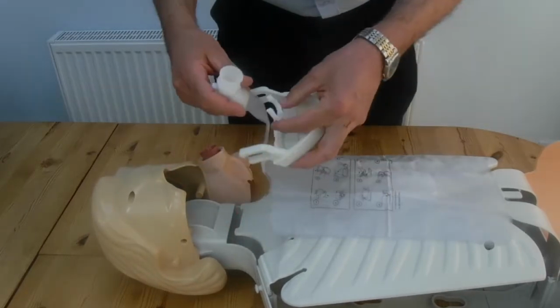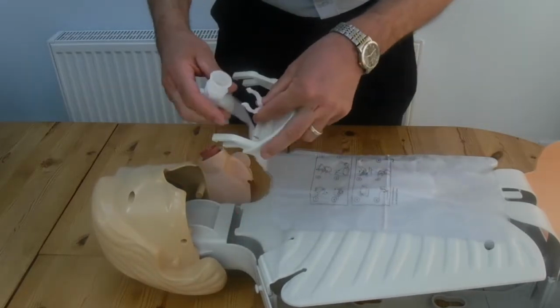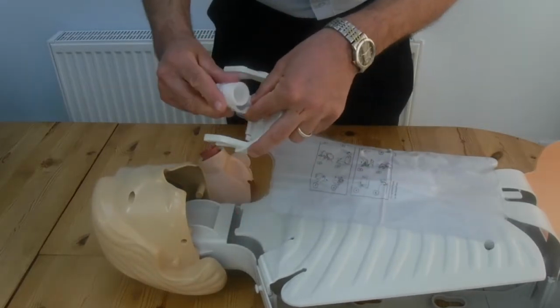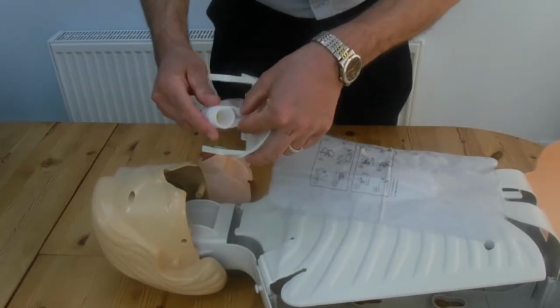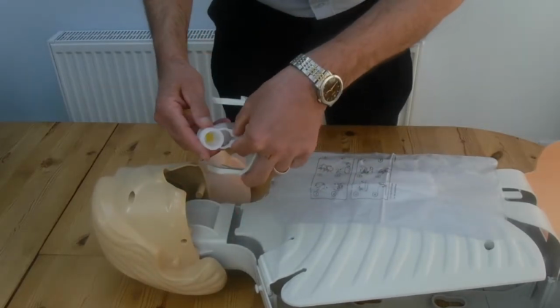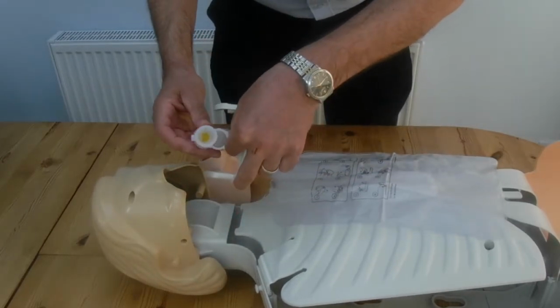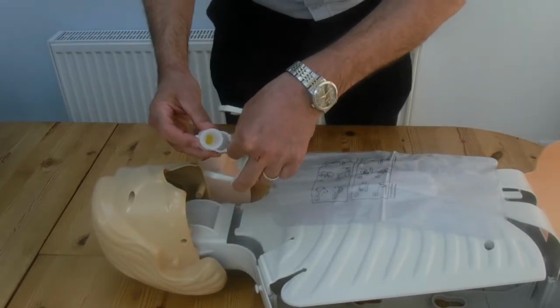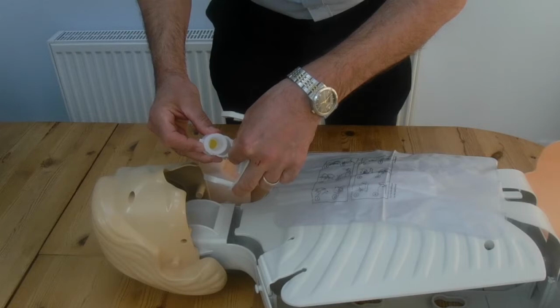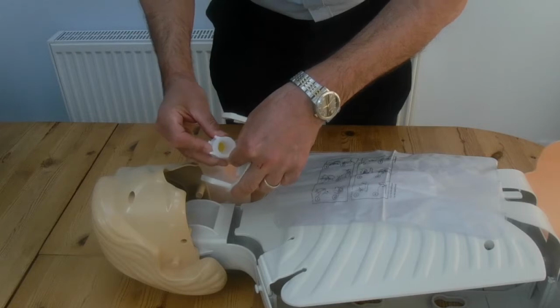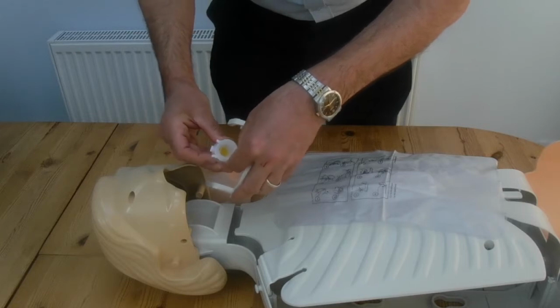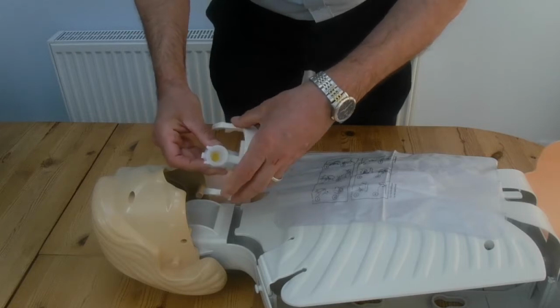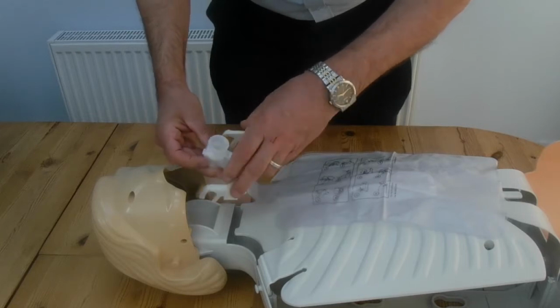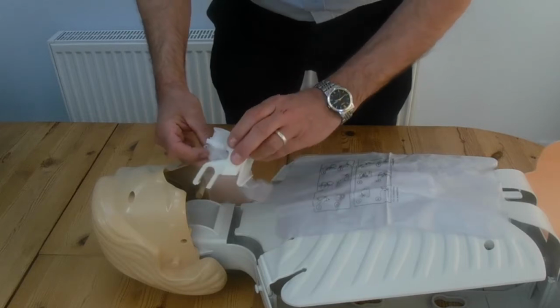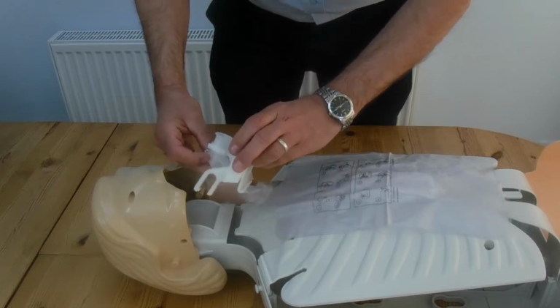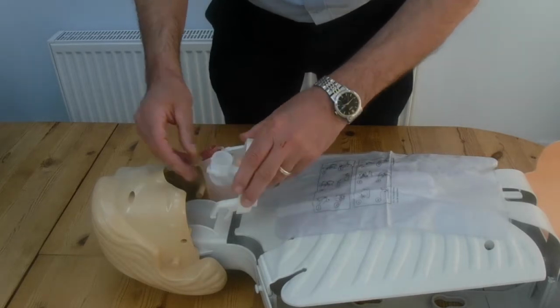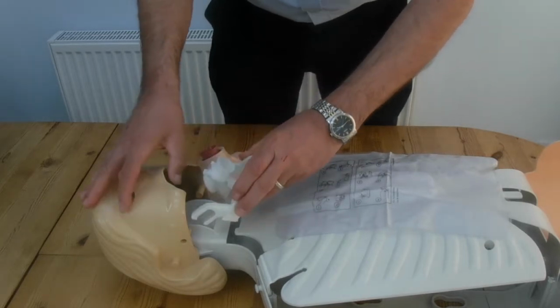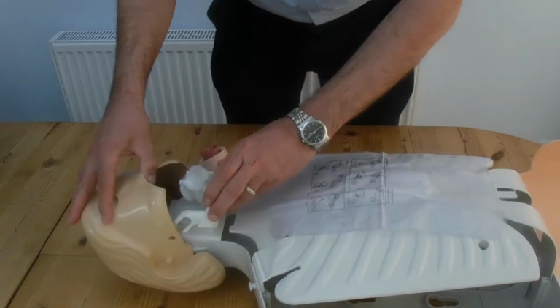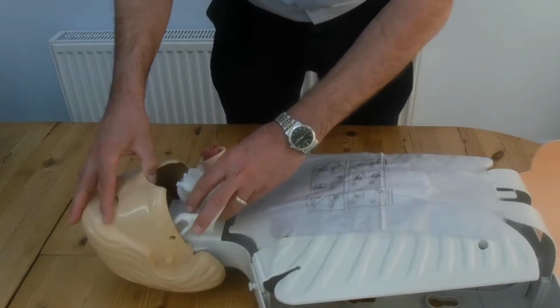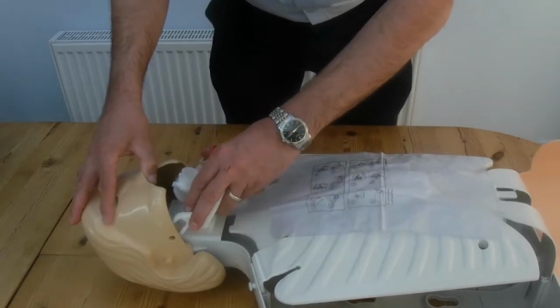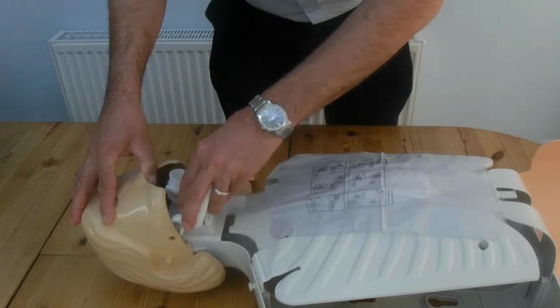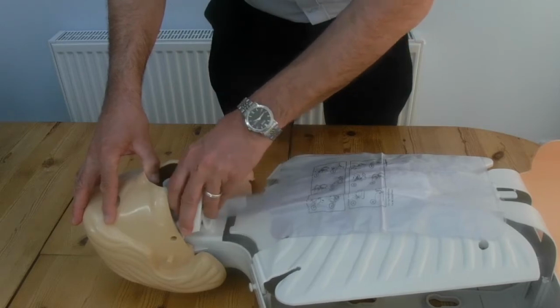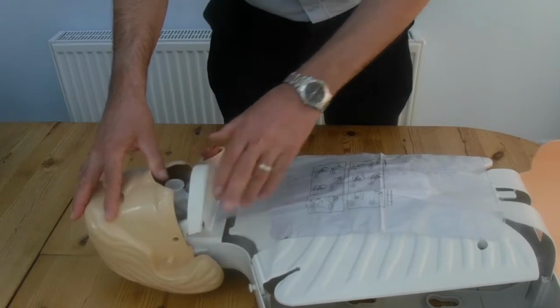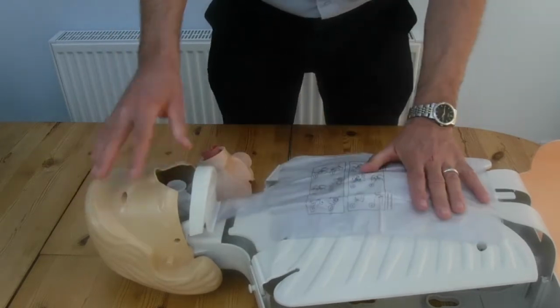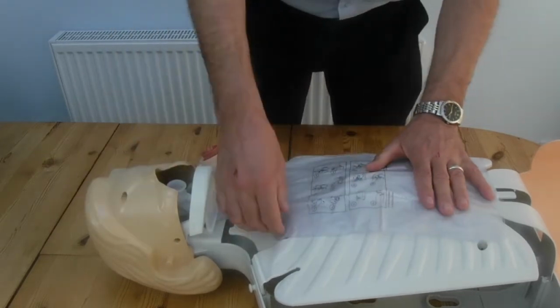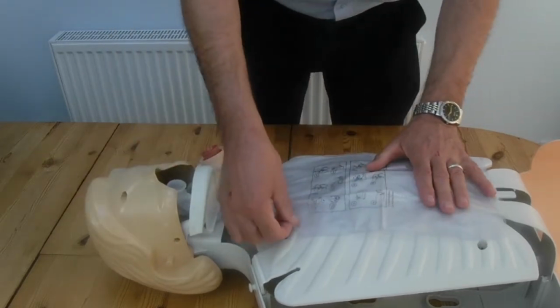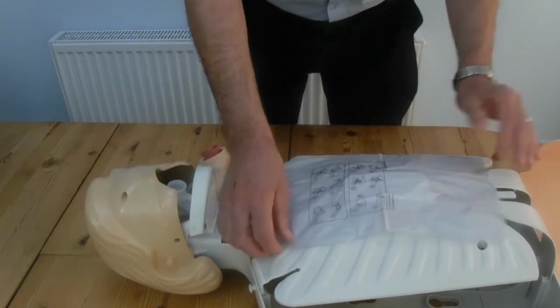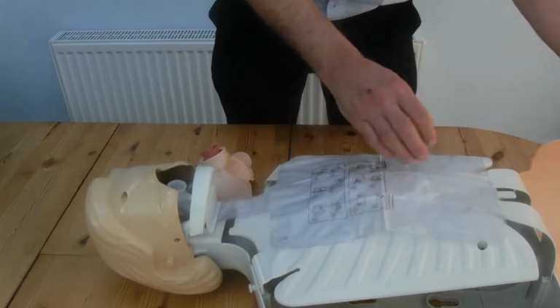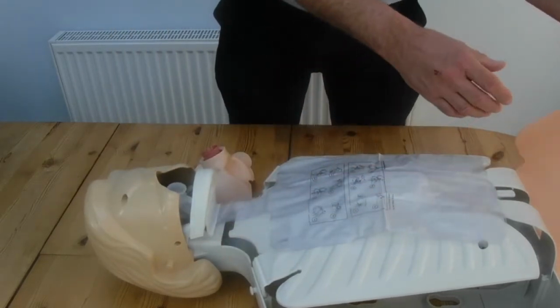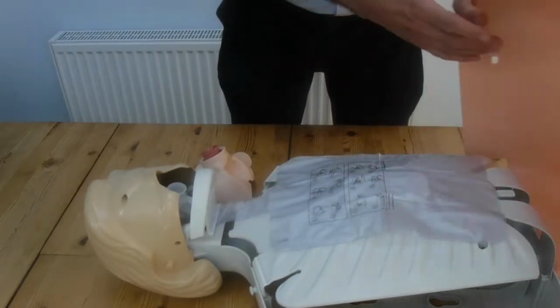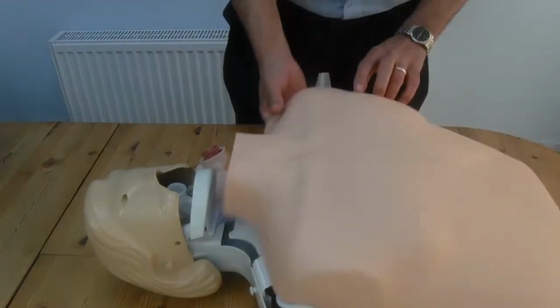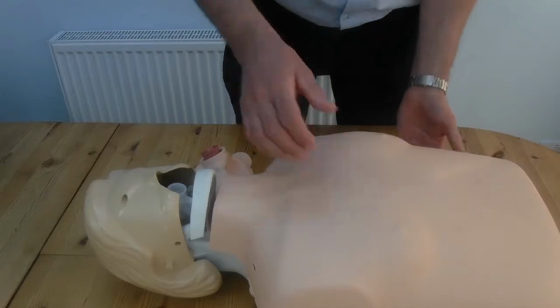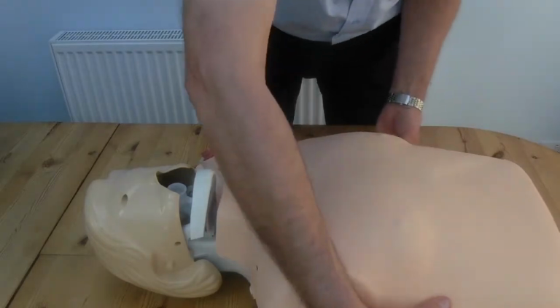Unhook the jaw, support the adapter, and click in the airway. That's where you have the lug that fits into the little recess — keeps it all nice and secure there. Make sure there's no kinks in the new lungs.